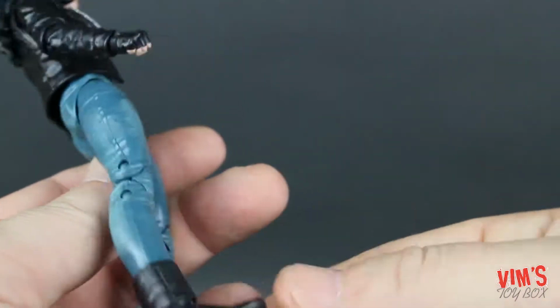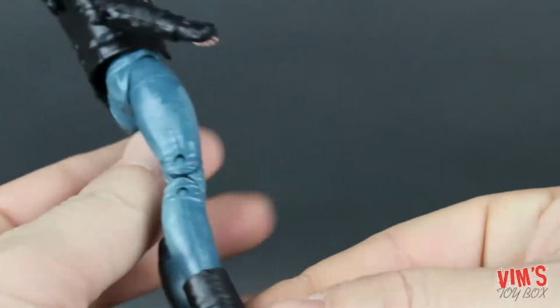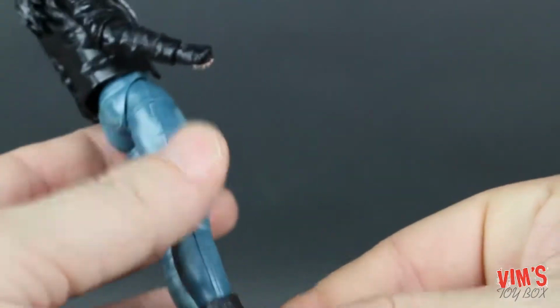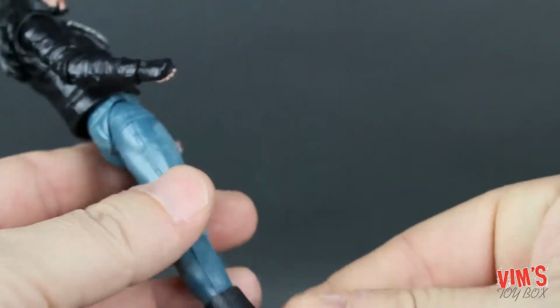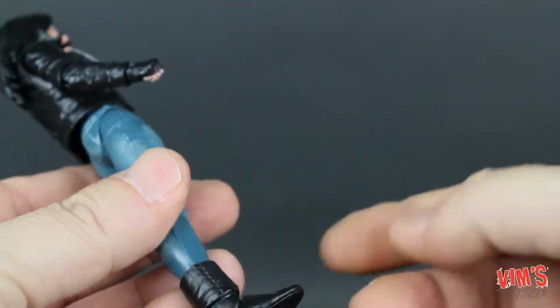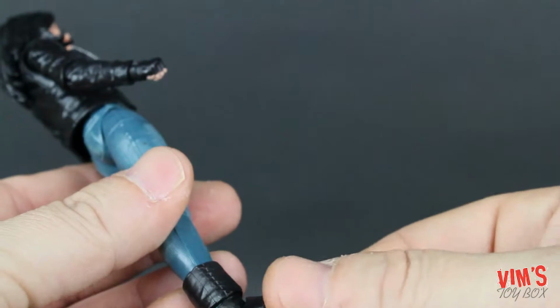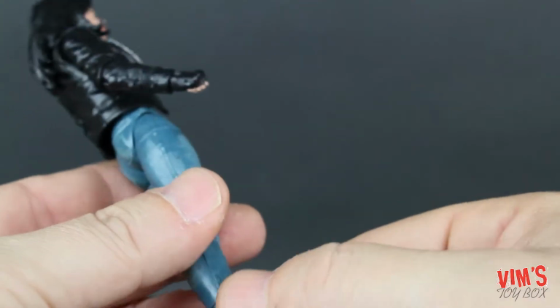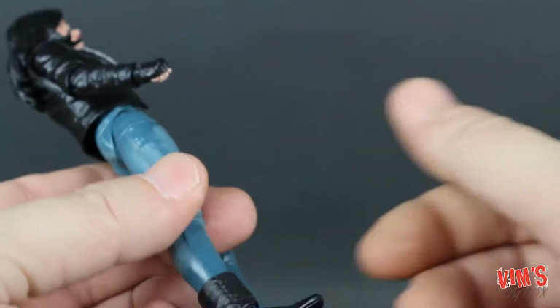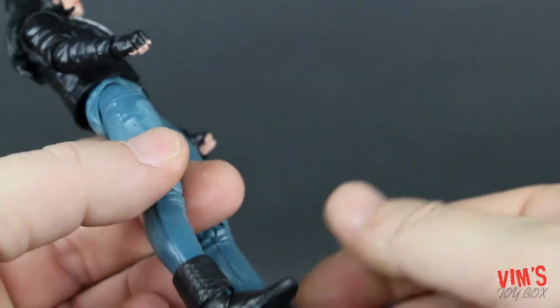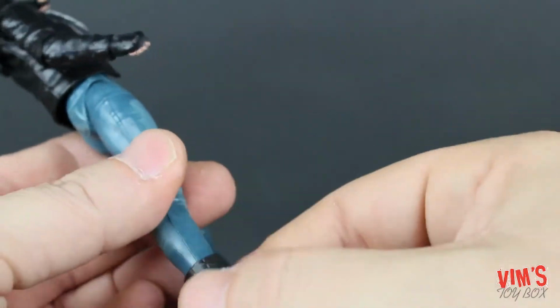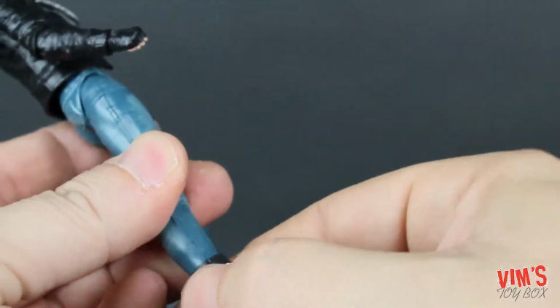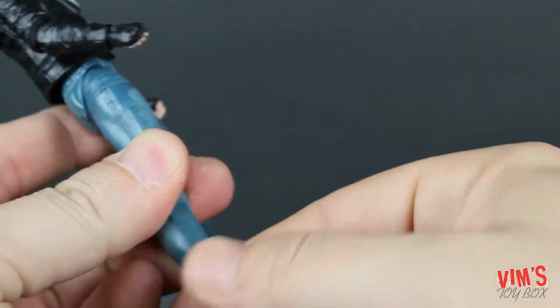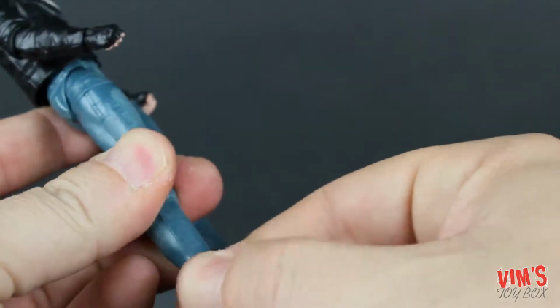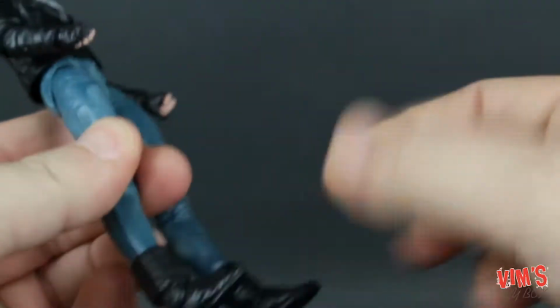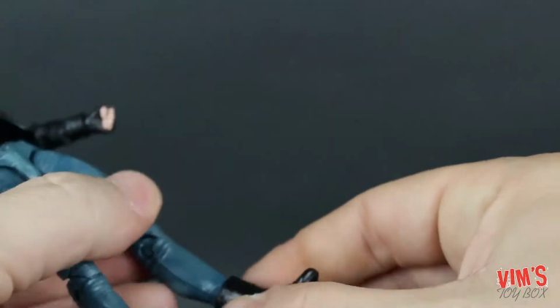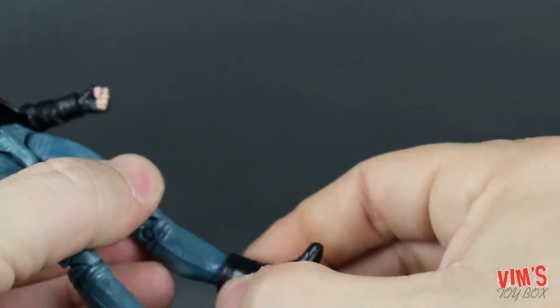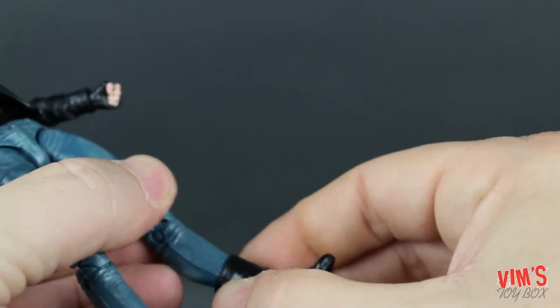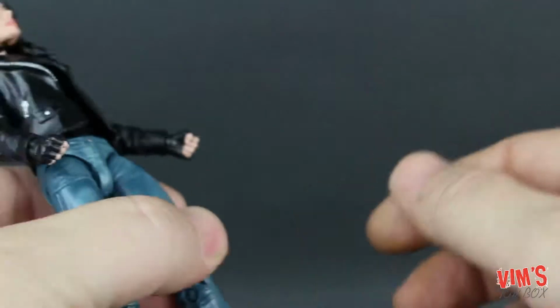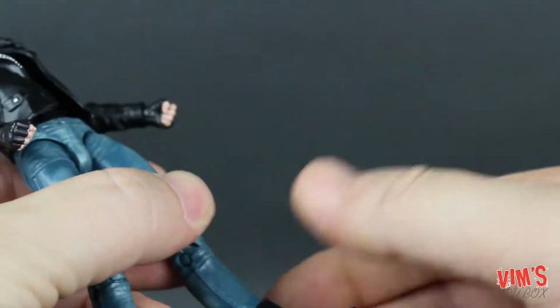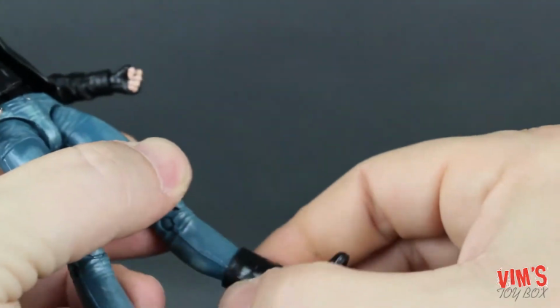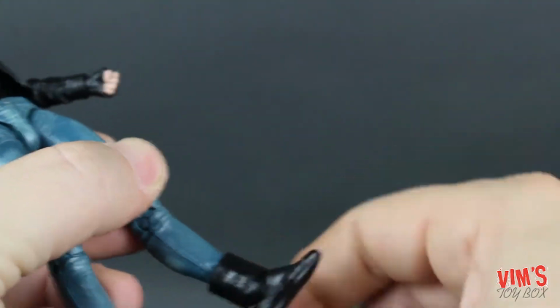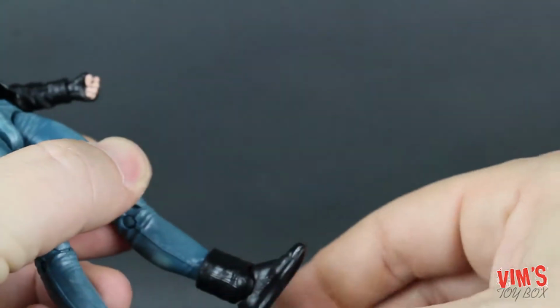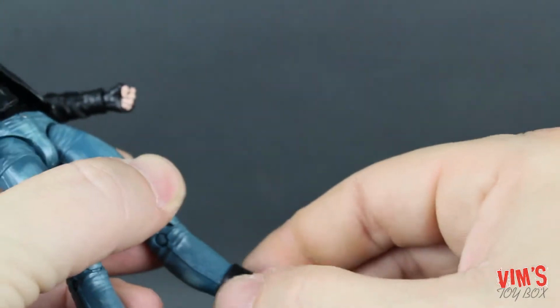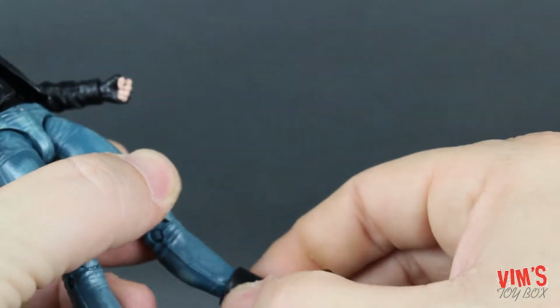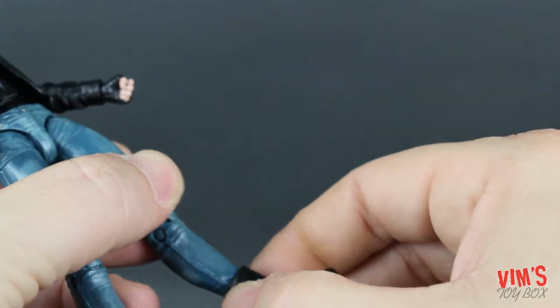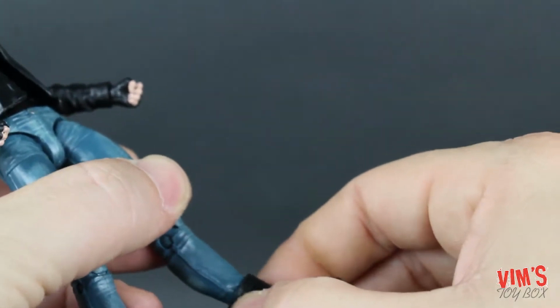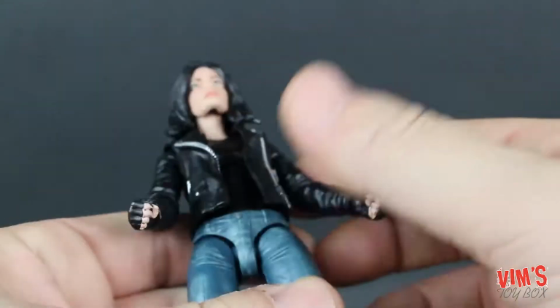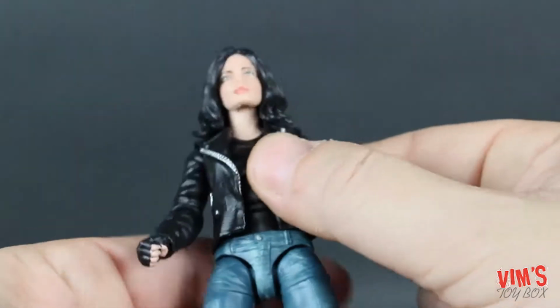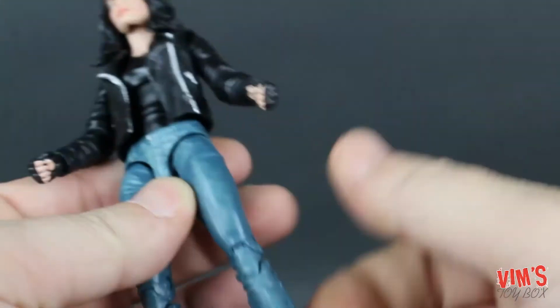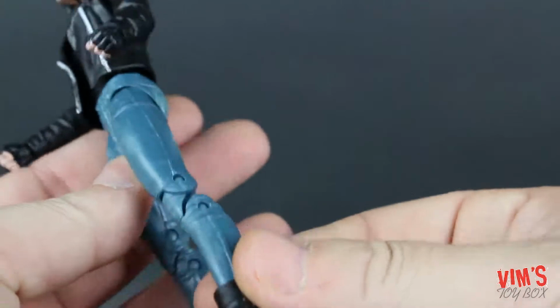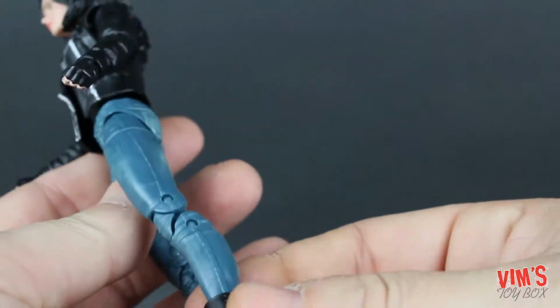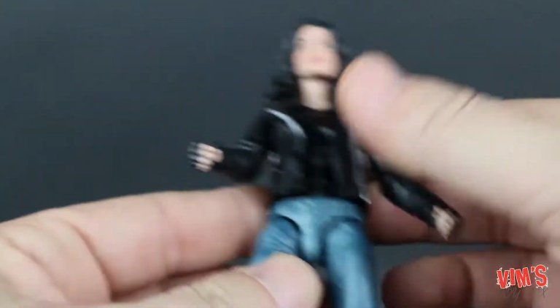Looking down at the boots — pretty simple. I assume they're boots because these pieces are loose and they do kind of move around a bit, so I'm guessing that's just for articulation purposes. But they look pretty good.